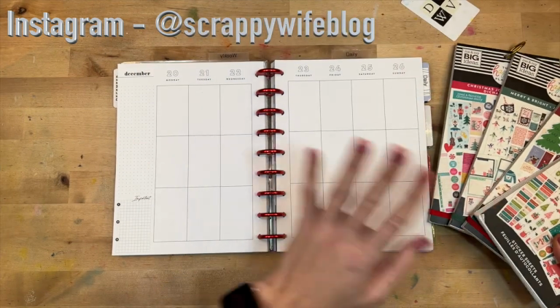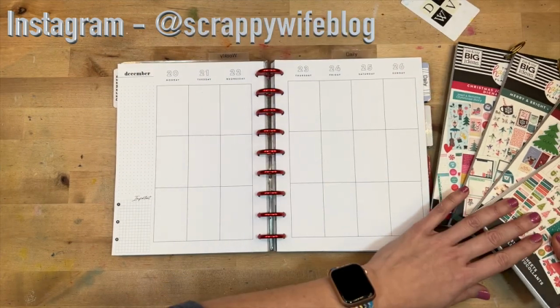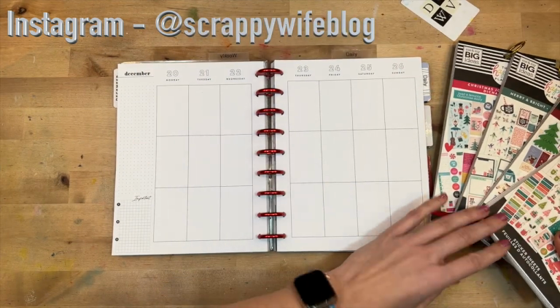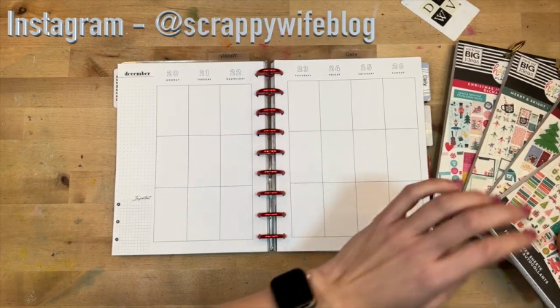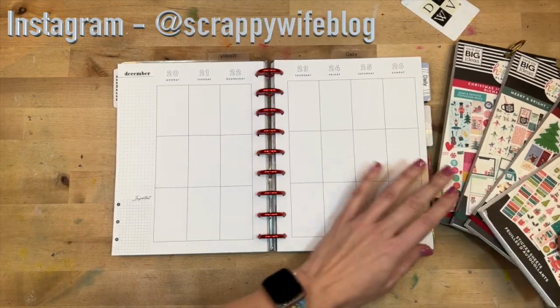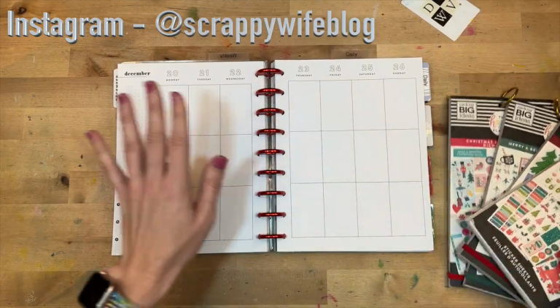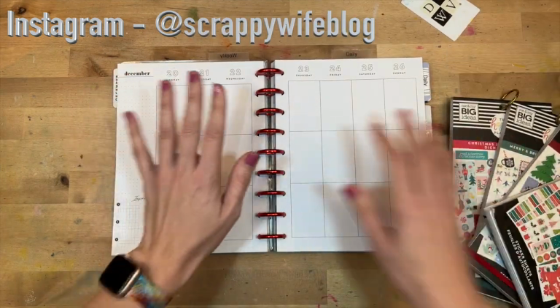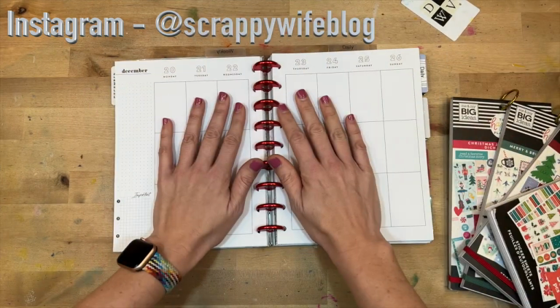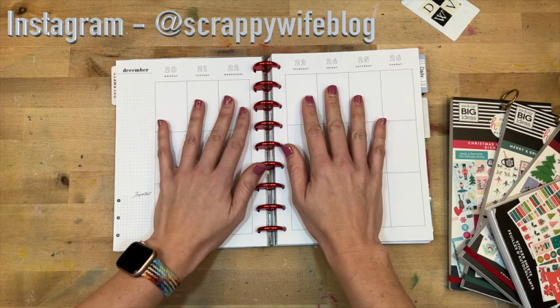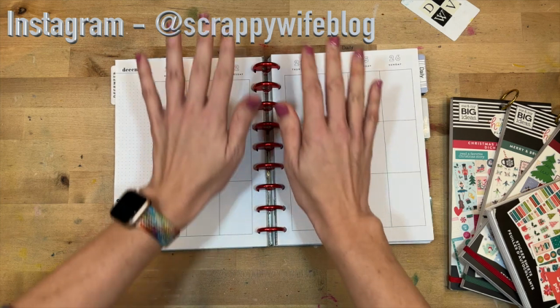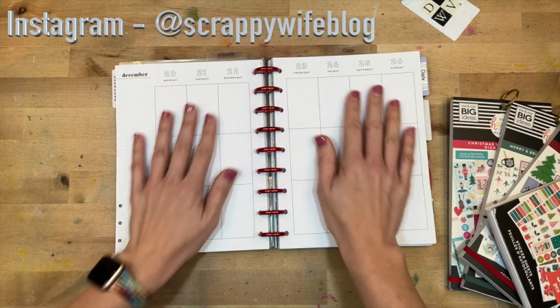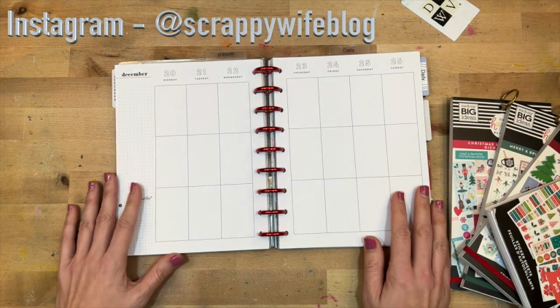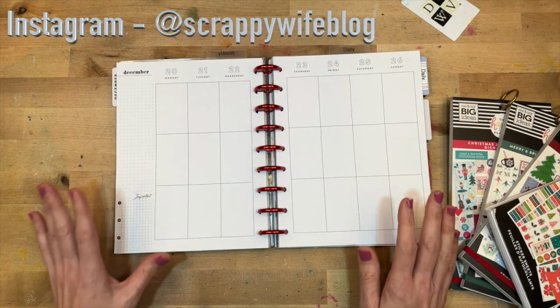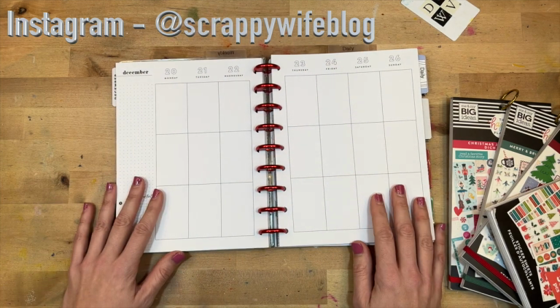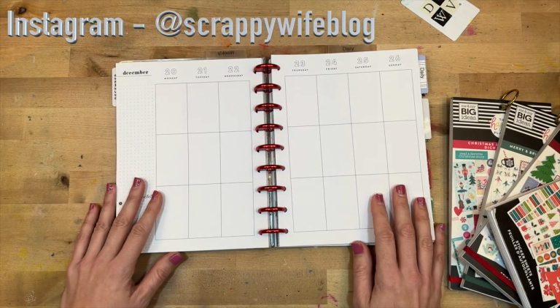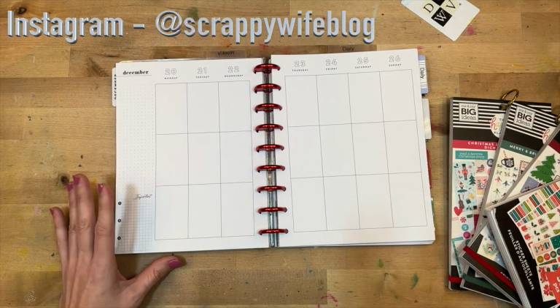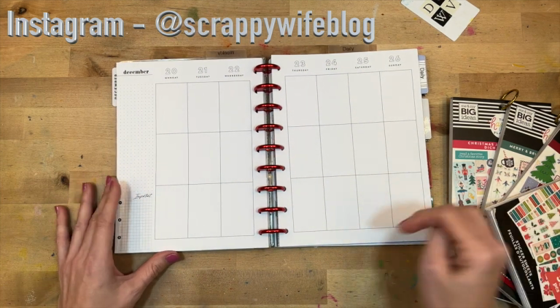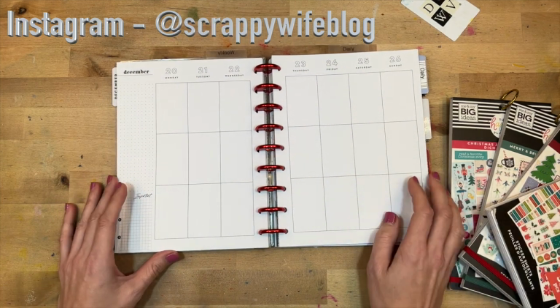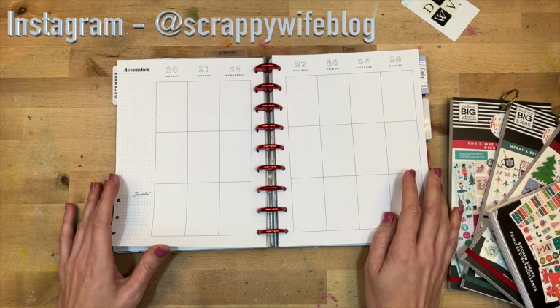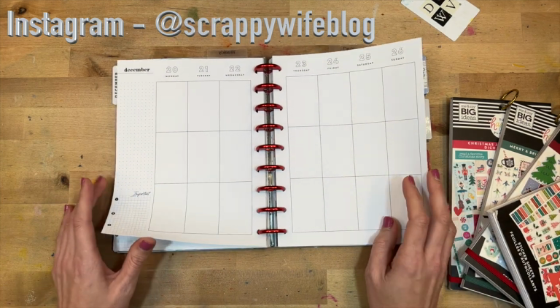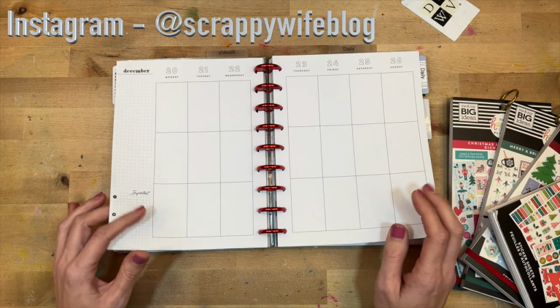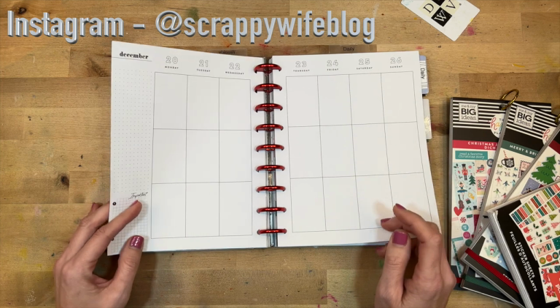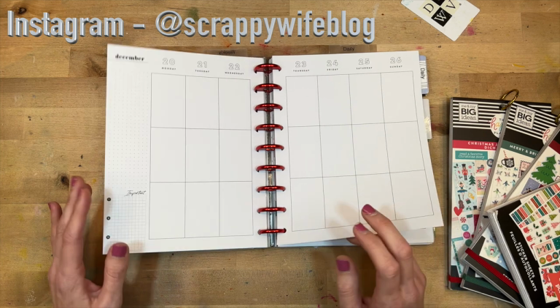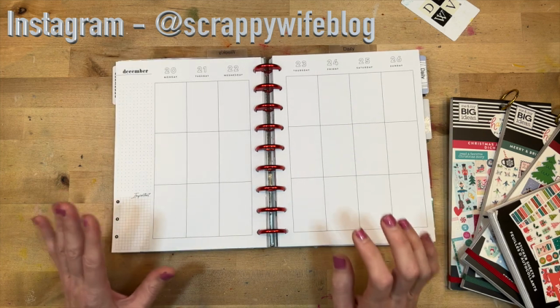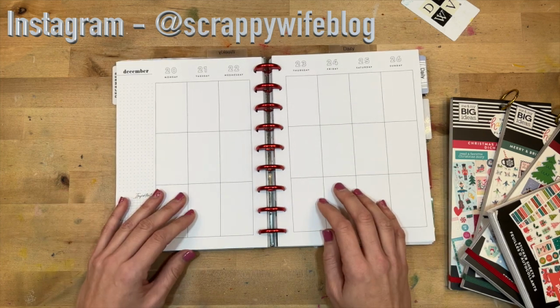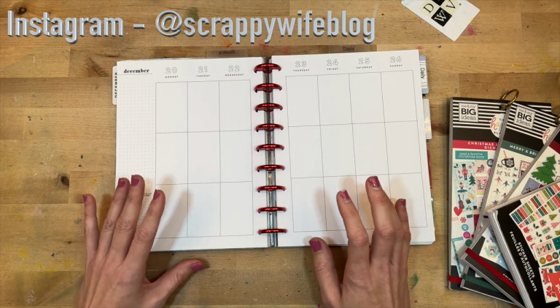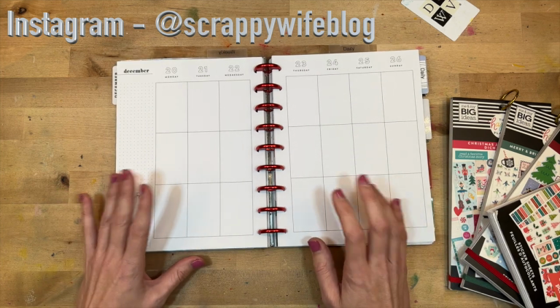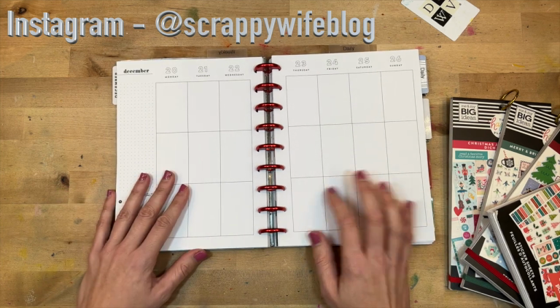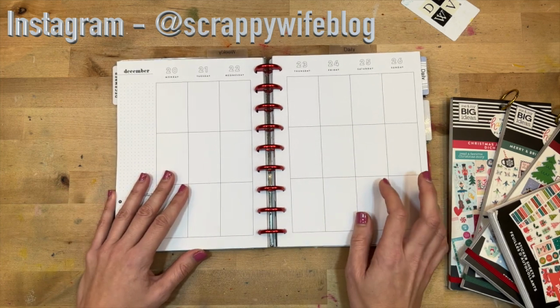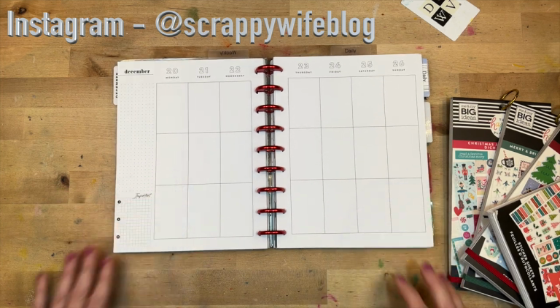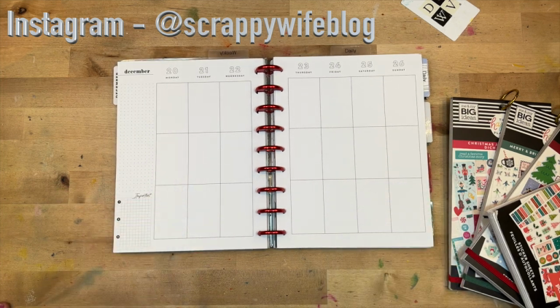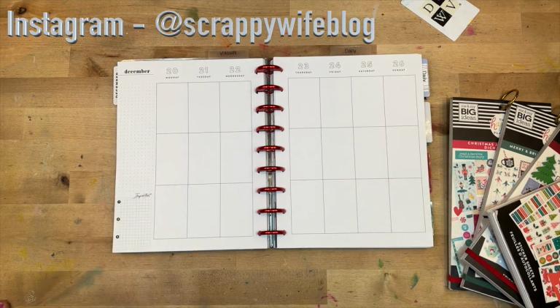I'm going to start looking through the stickers and figure out a scheme, an idea, and I will bring you guys along. I'll link everything that I end up using in the description box below. Otherwise I'll put you guys on fast forward. Let's go.